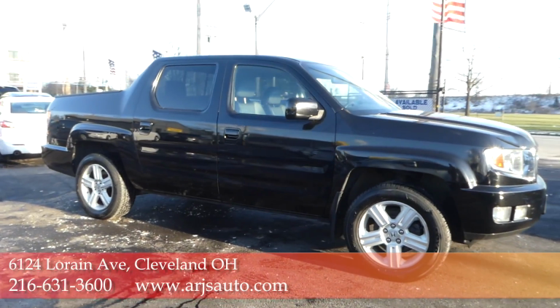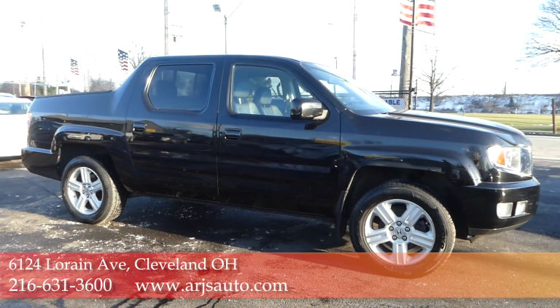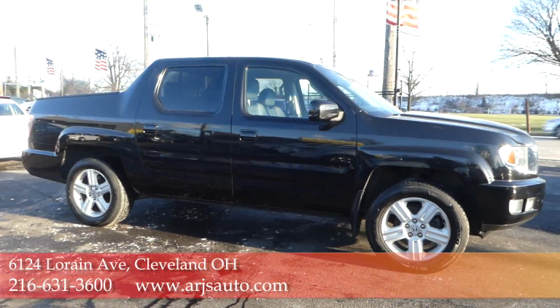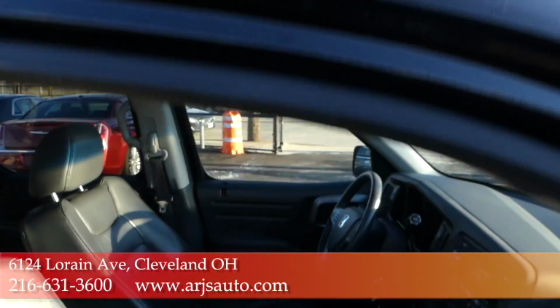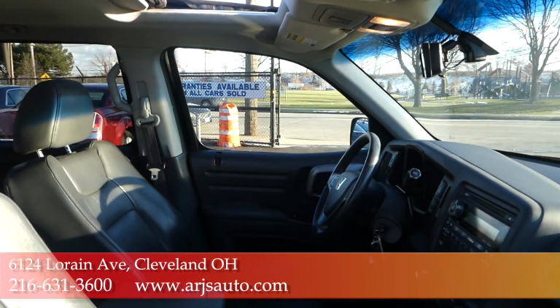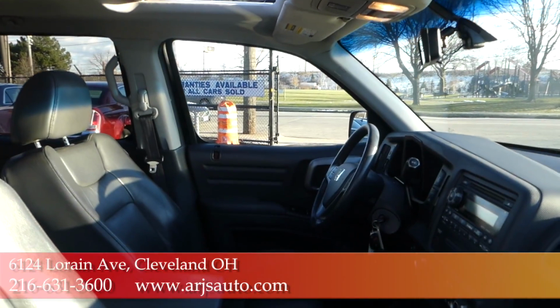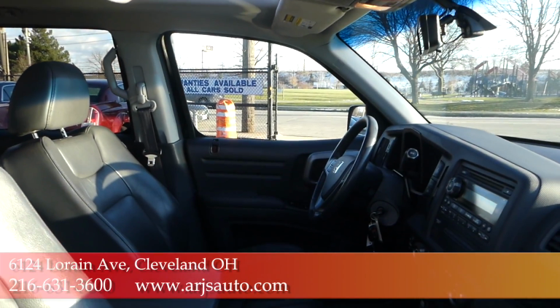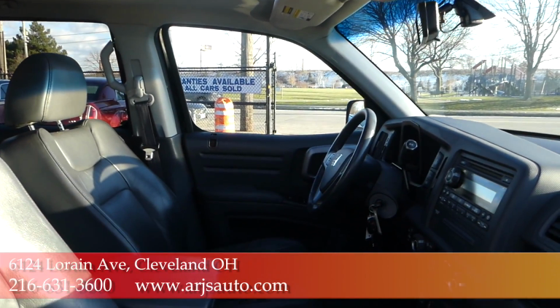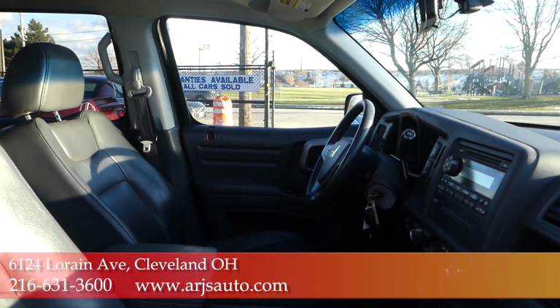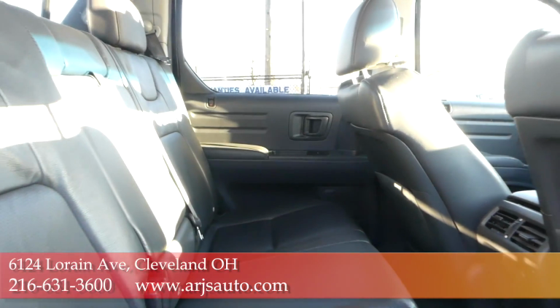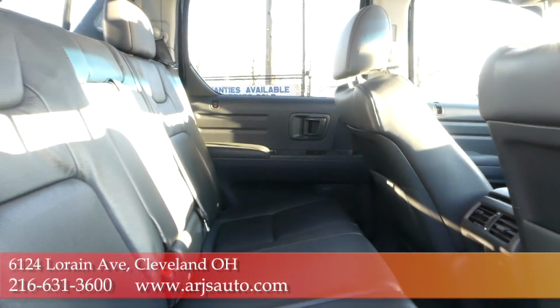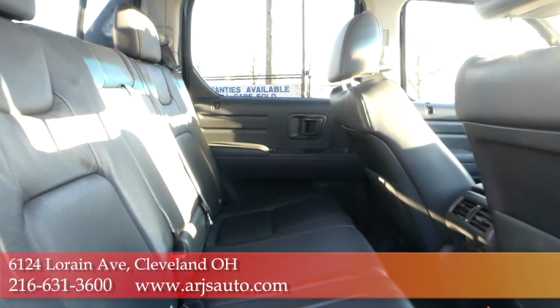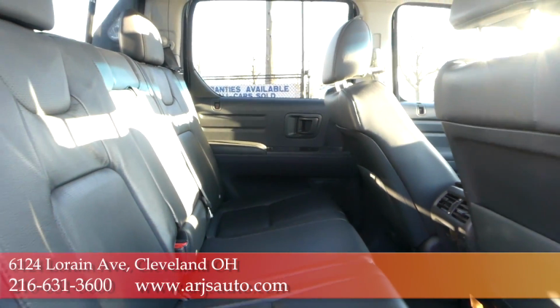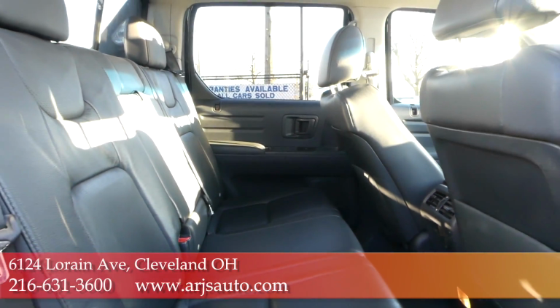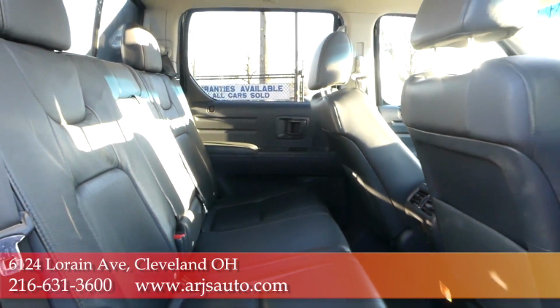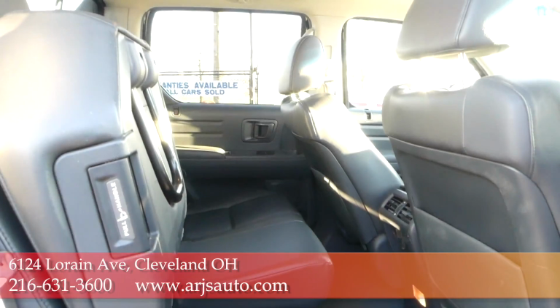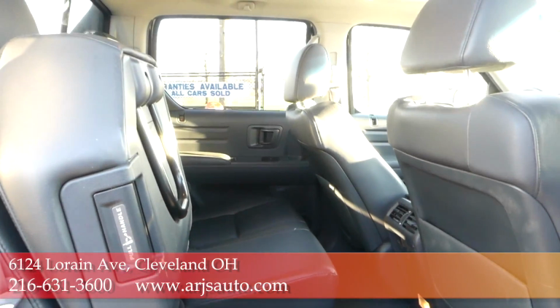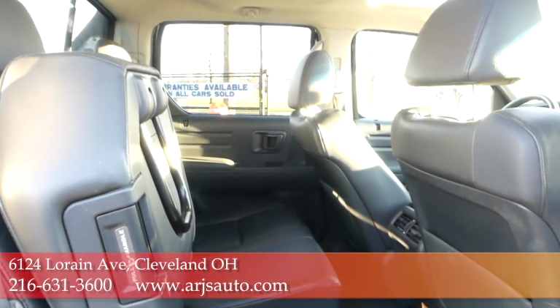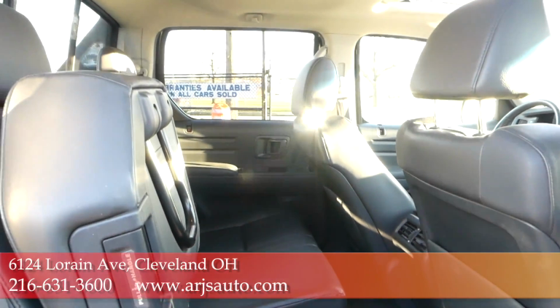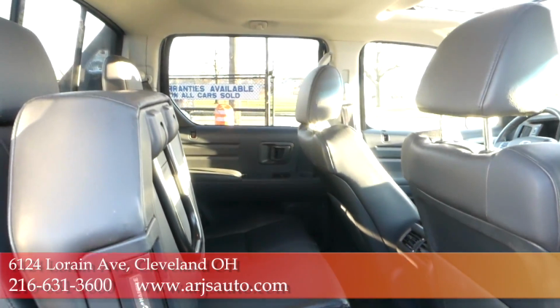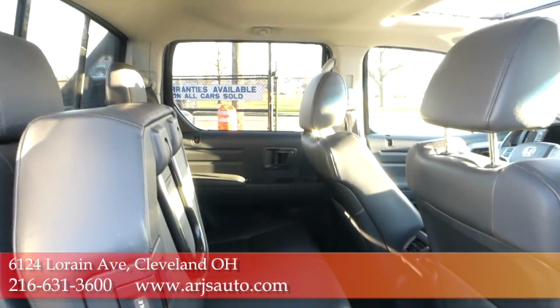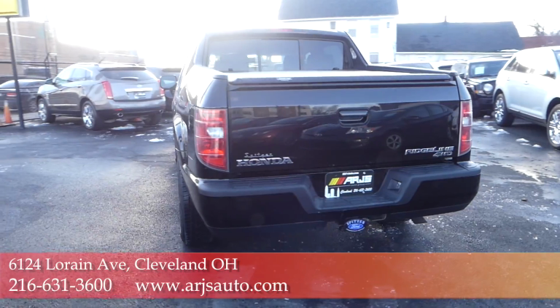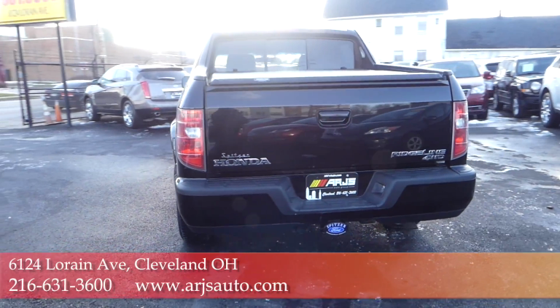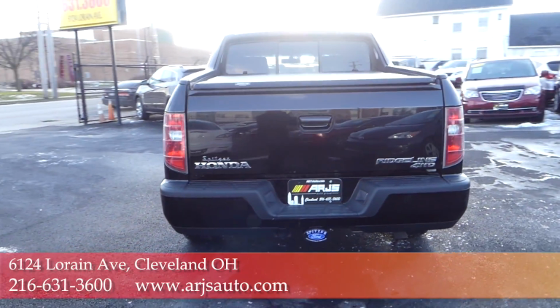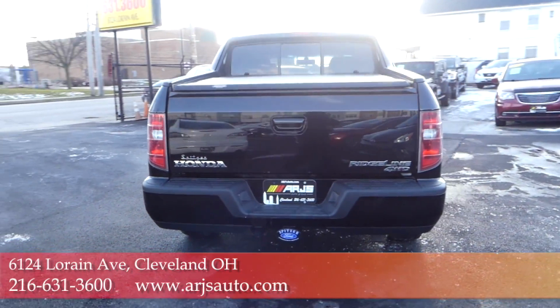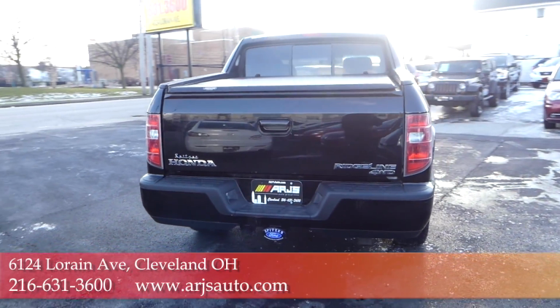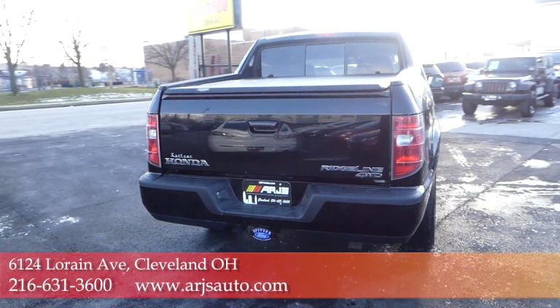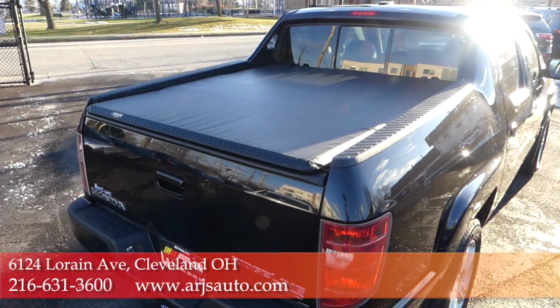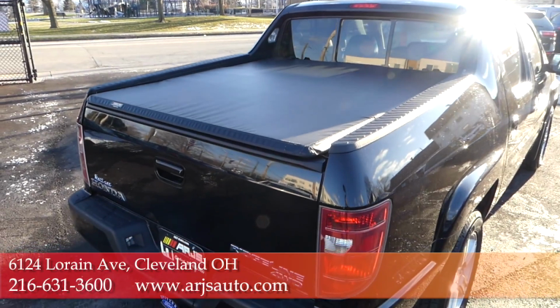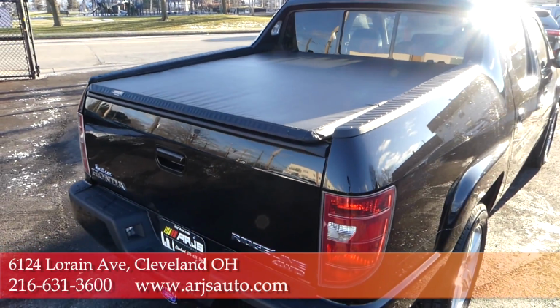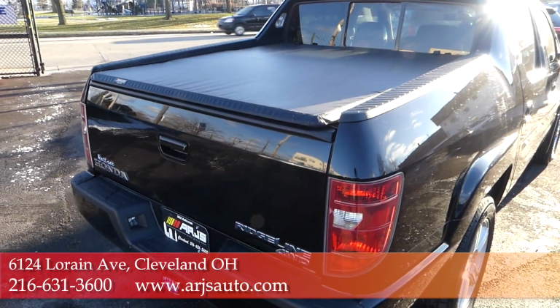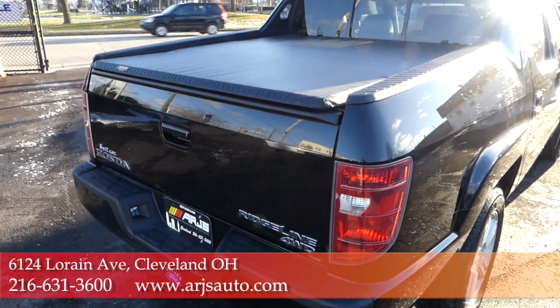It comes with a built-in bed liner that has a storage compartment under the bed and a tonneau cover. It's got plenty of room in the second row, and the seats fold up for extra cargo space when you need it.